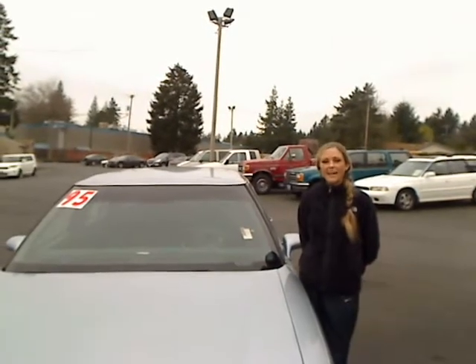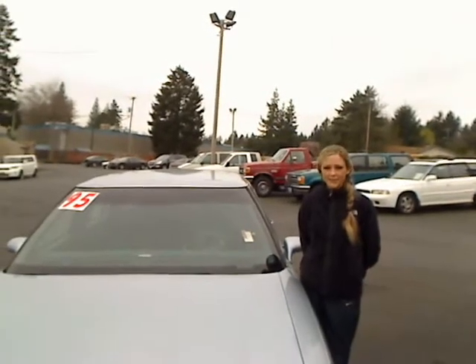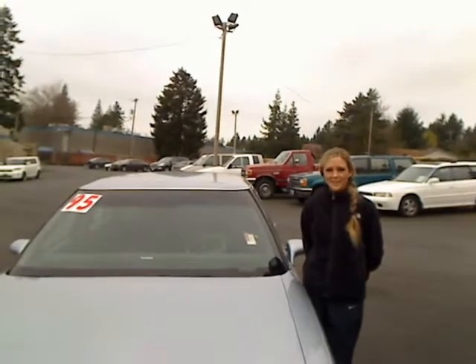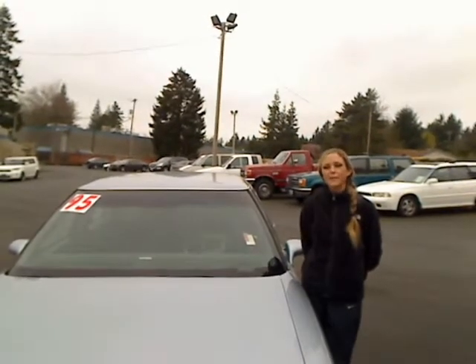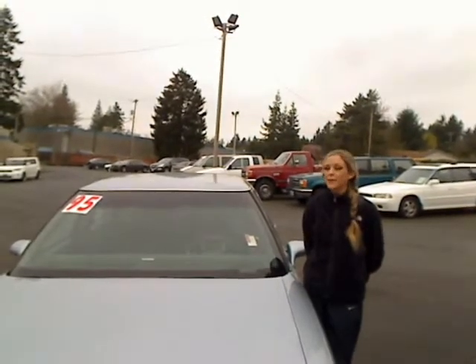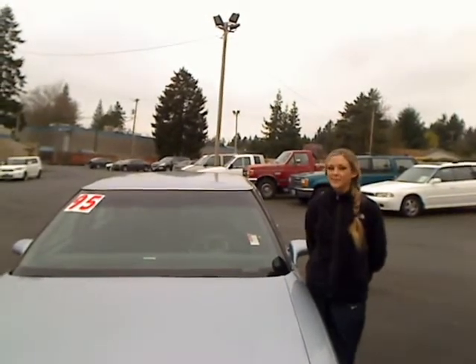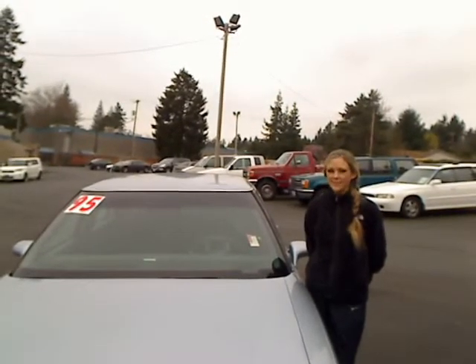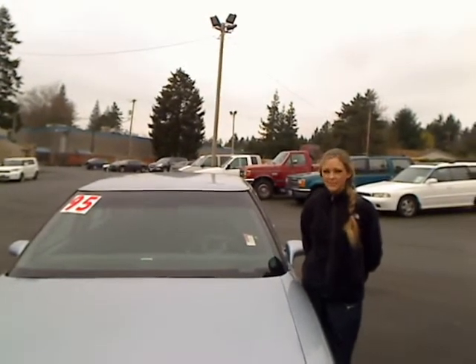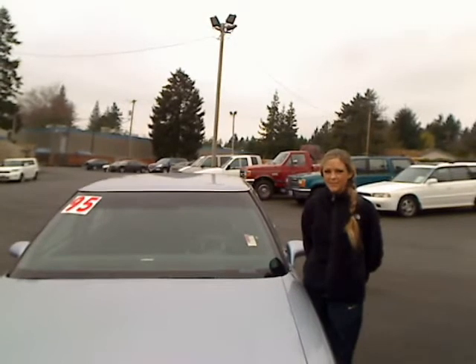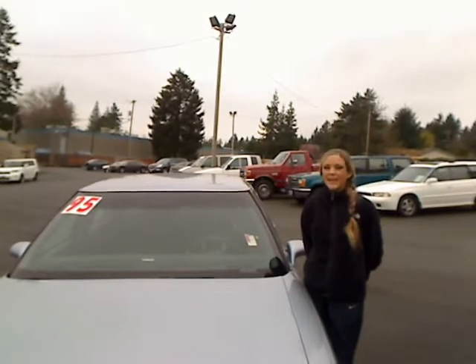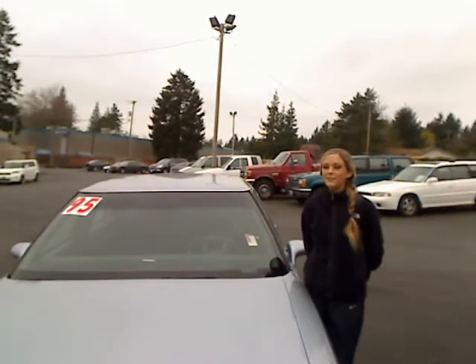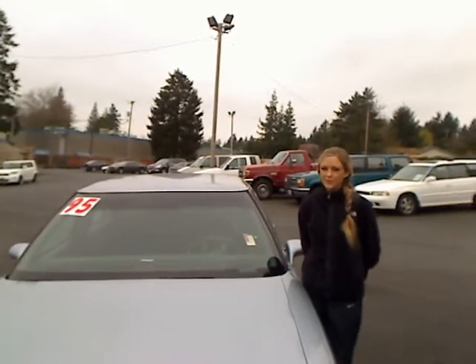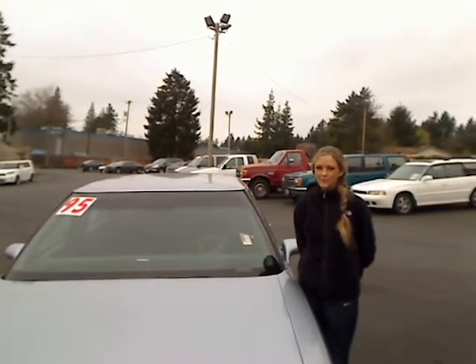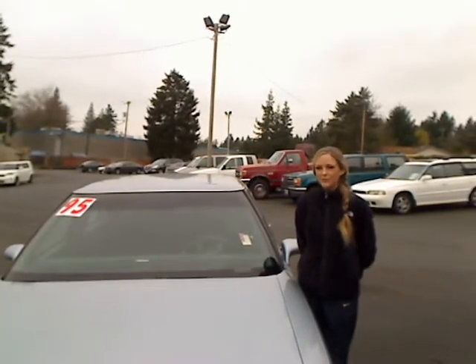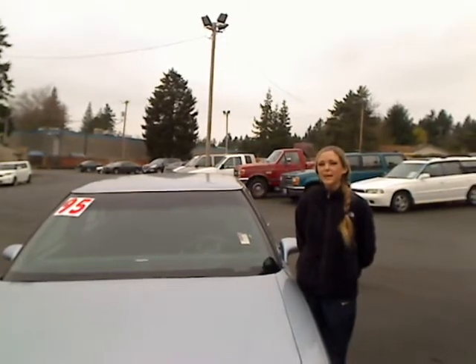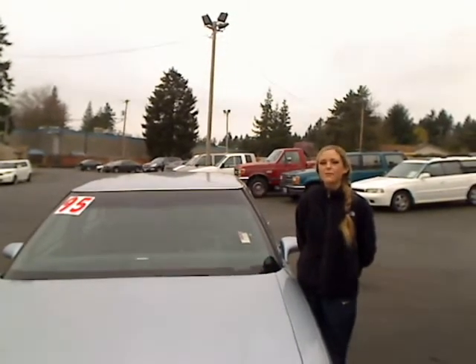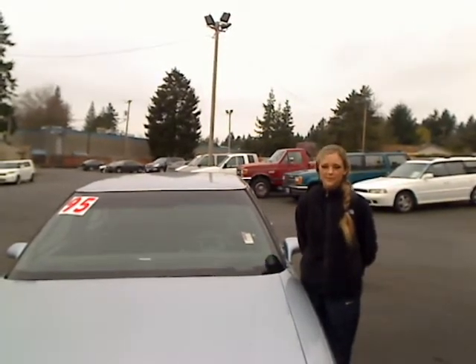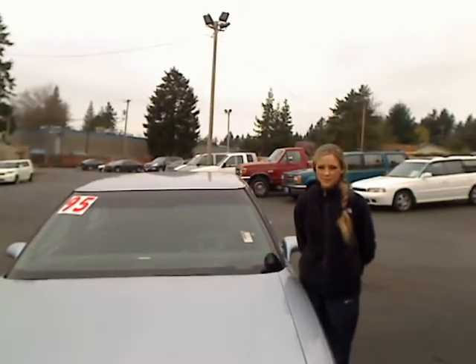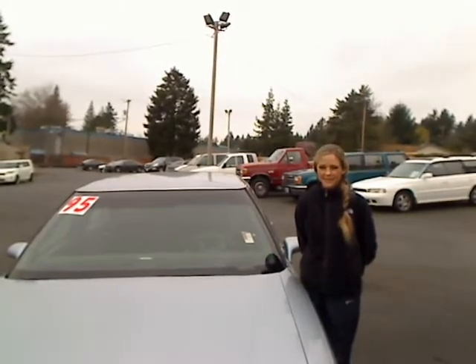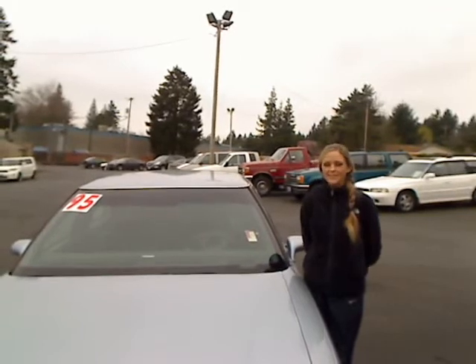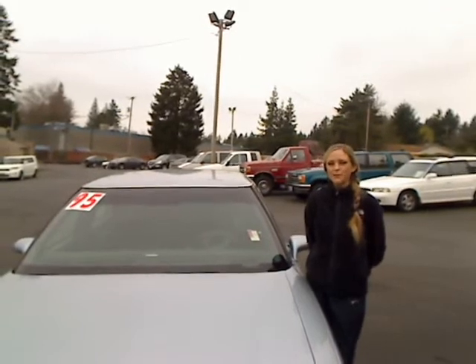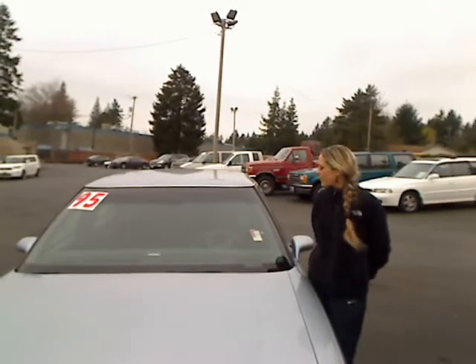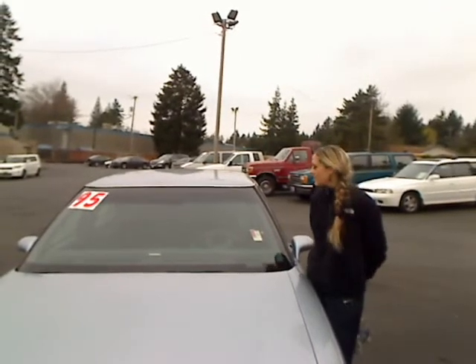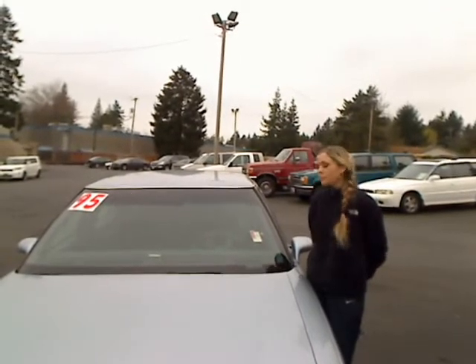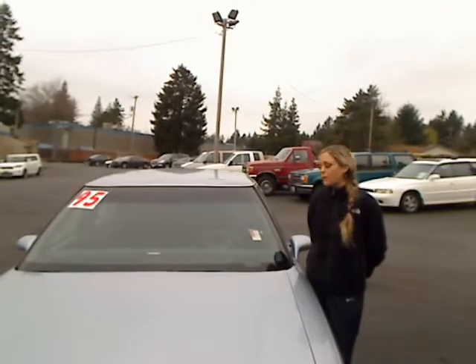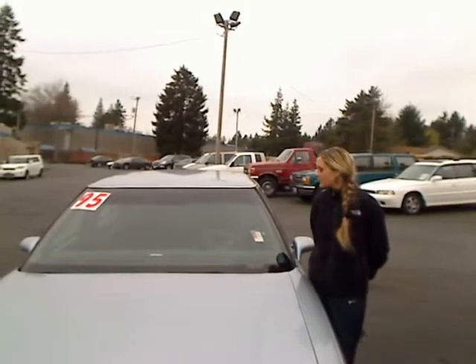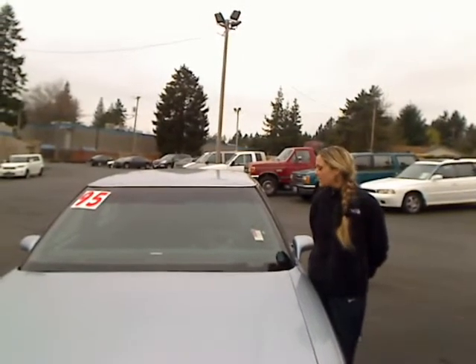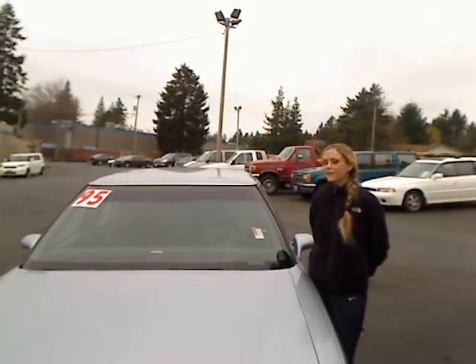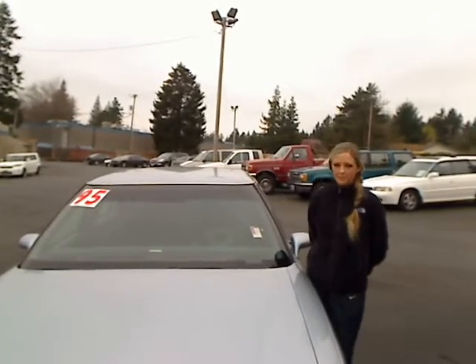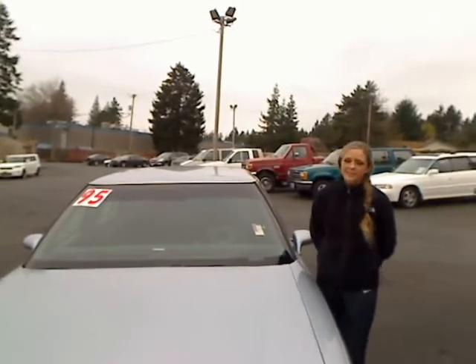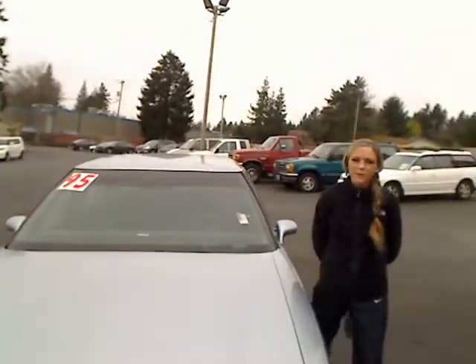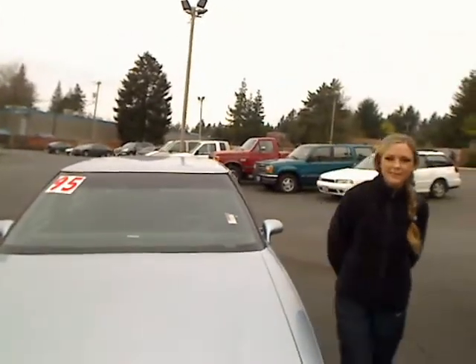Hi, and thanks for clicking our link. I'm Spring, and I'm at CarU's Cars in Beaverton off Canyon Road, here to give you a virtual tour of a blue 95 Buick LeSabre sedan. The stock number for this car is E110016B. Let's take a walk around.